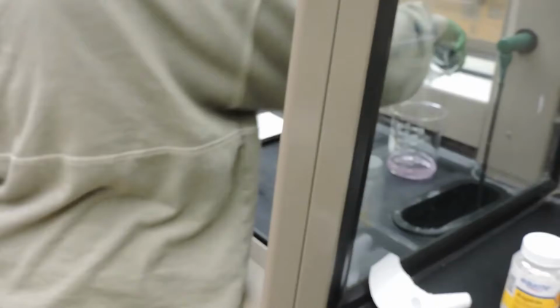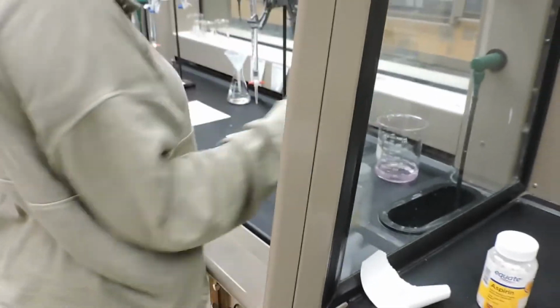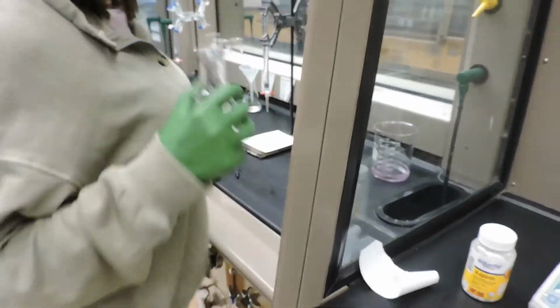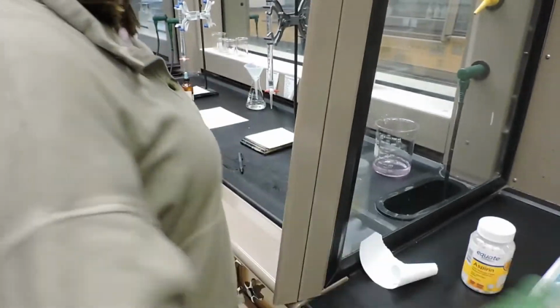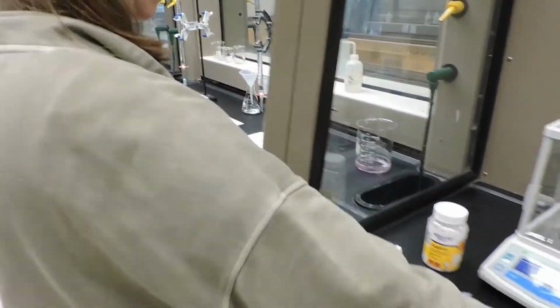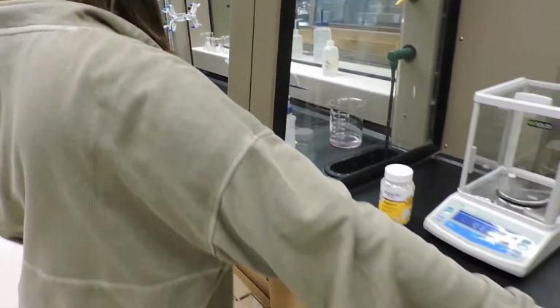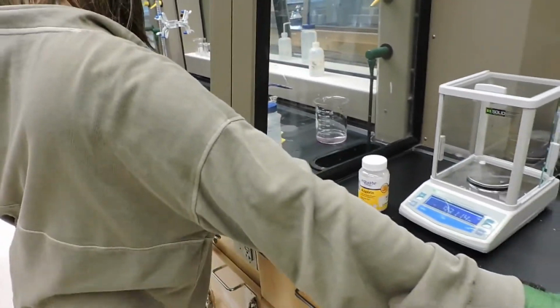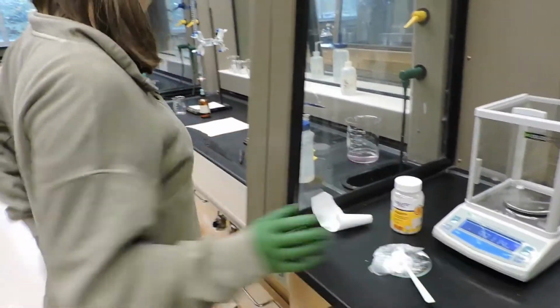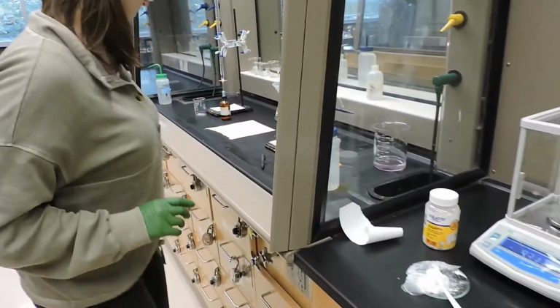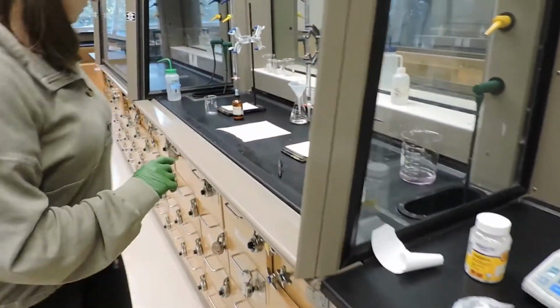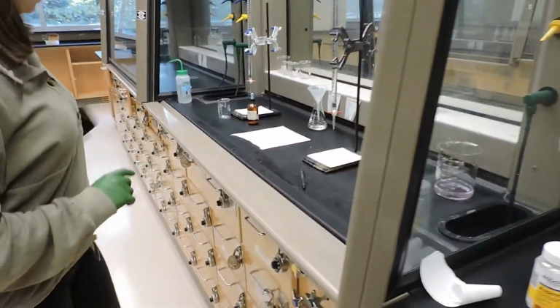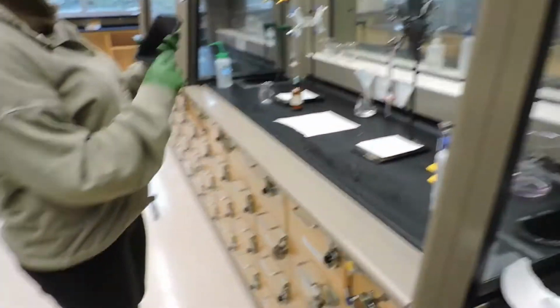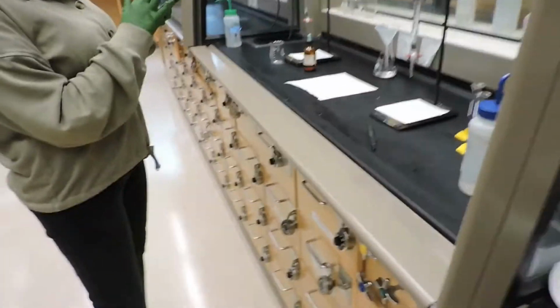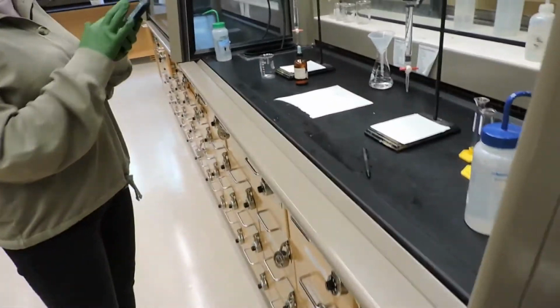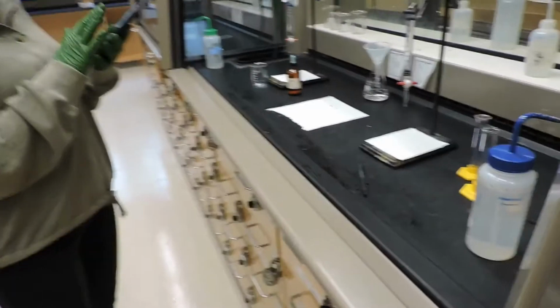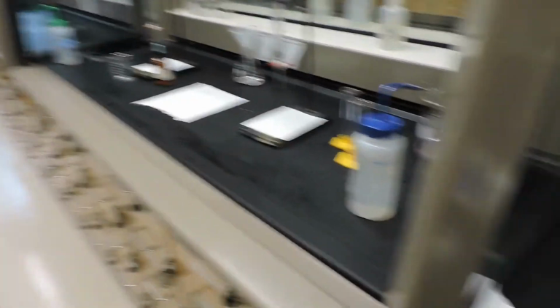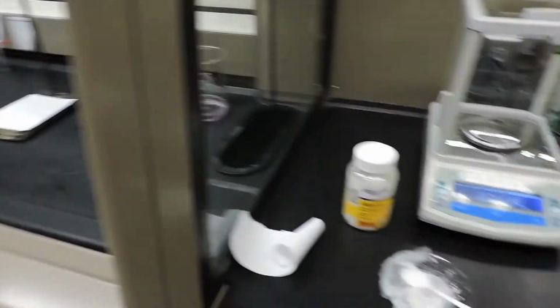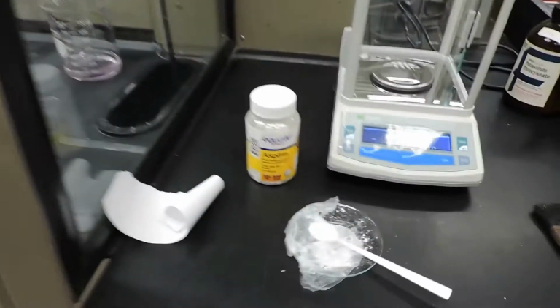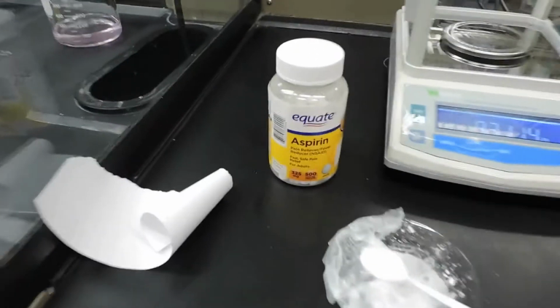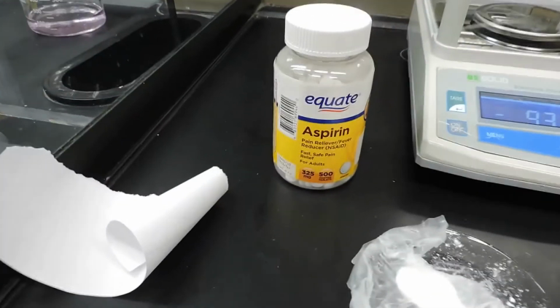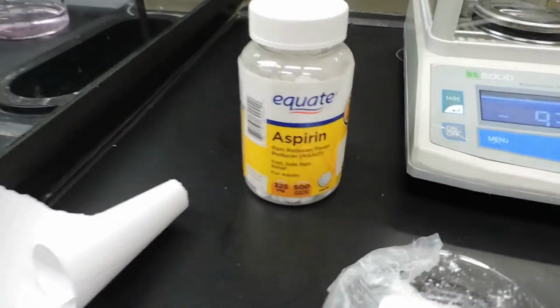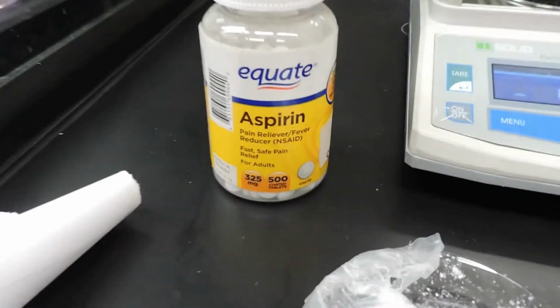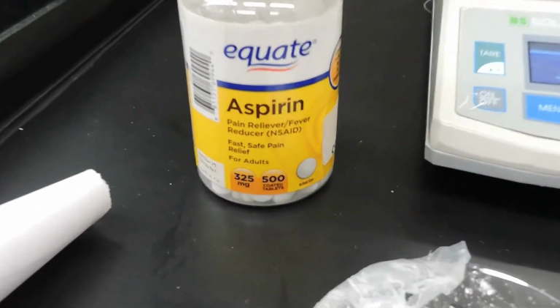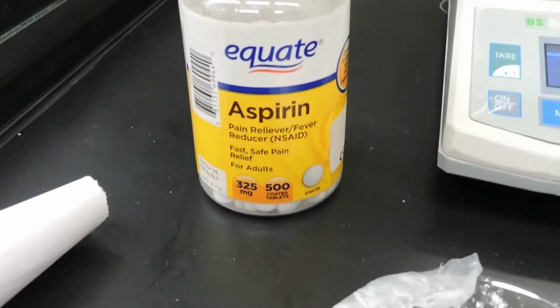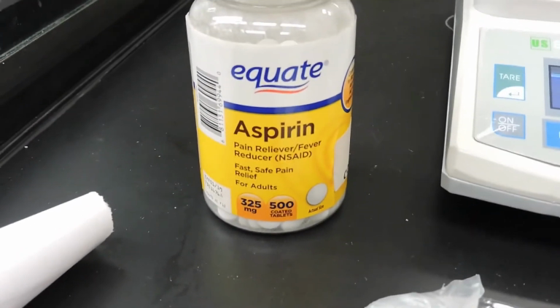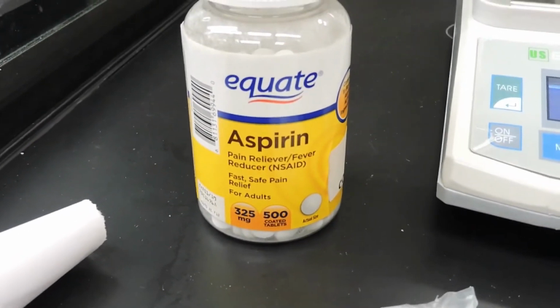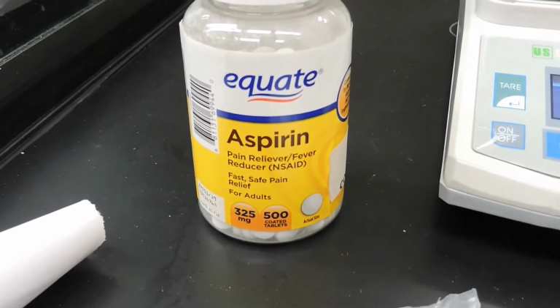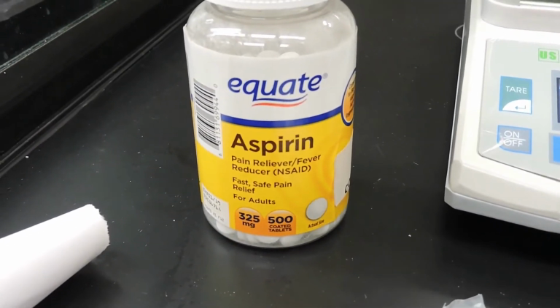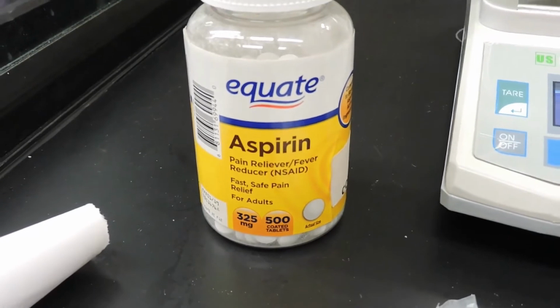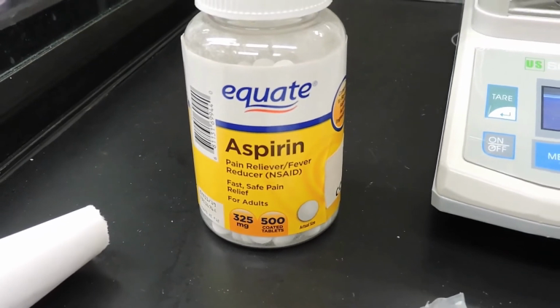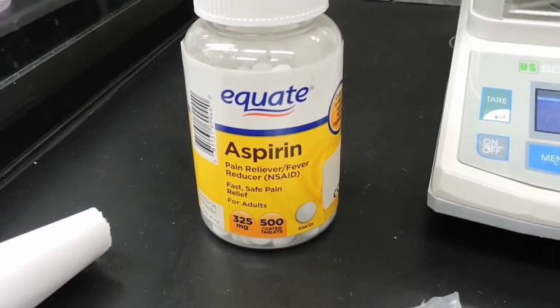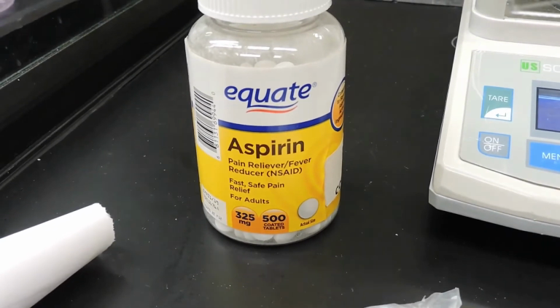Now that we've performed two trials of titration for our synthesized aspirin, we'll also do a titration of commercial aspirin to compare and see how our aspirin measures up to the commercially produced aspirin.